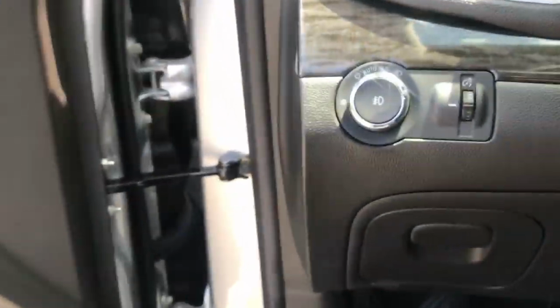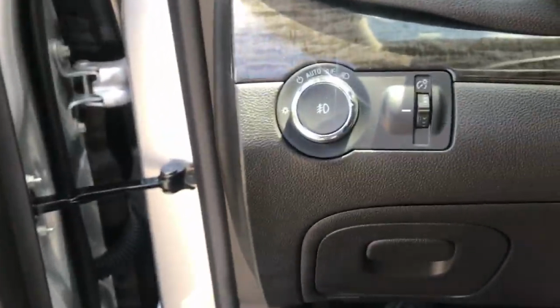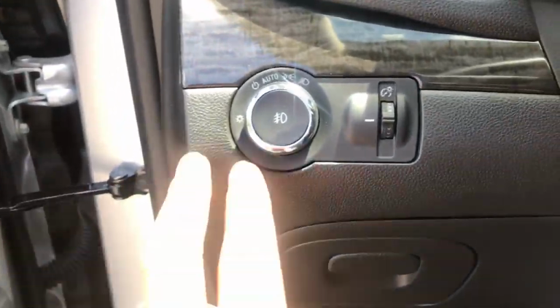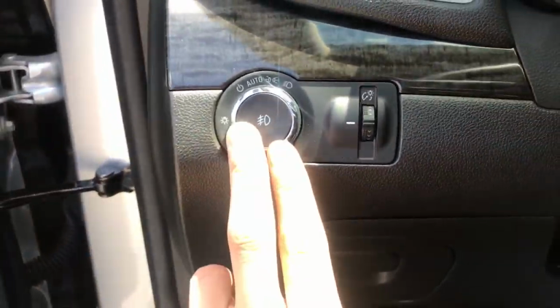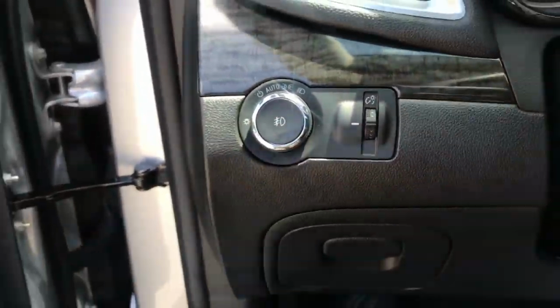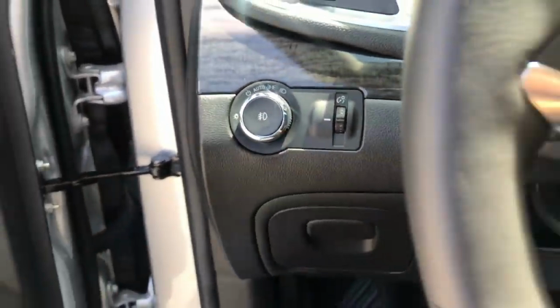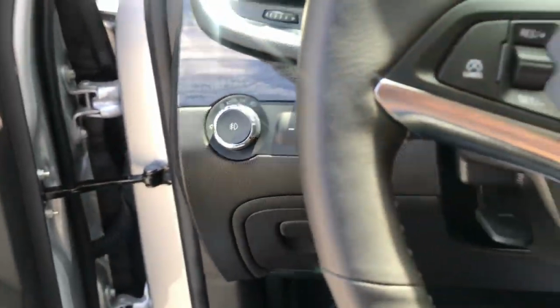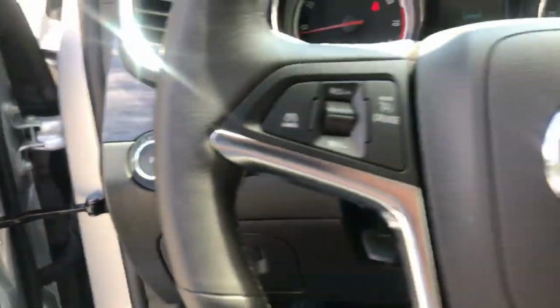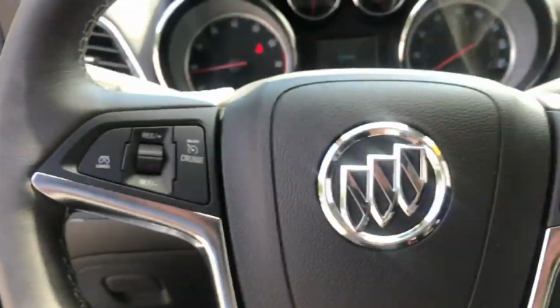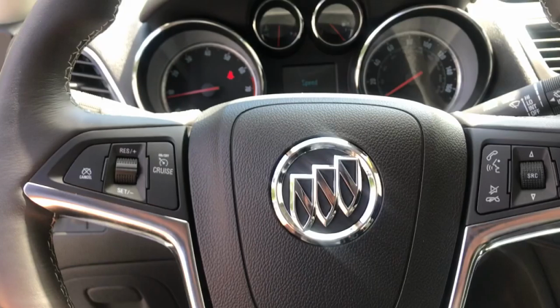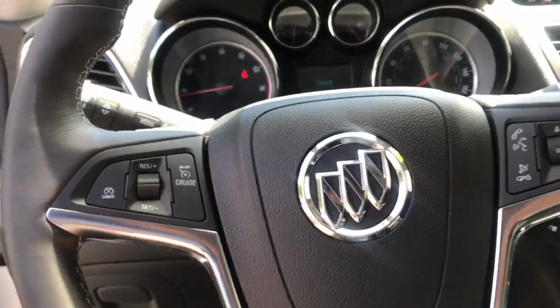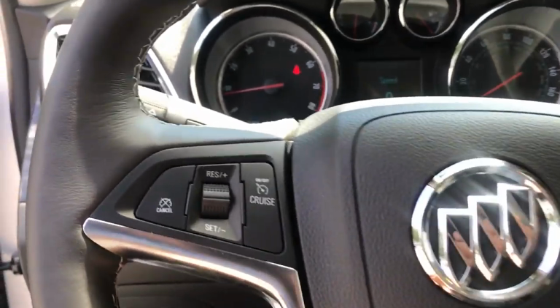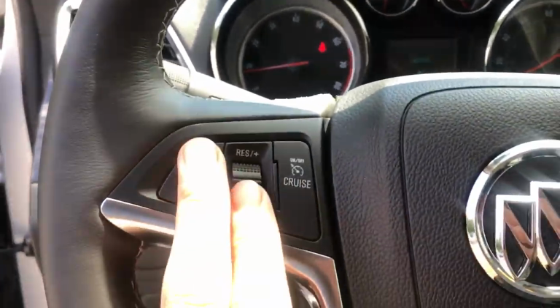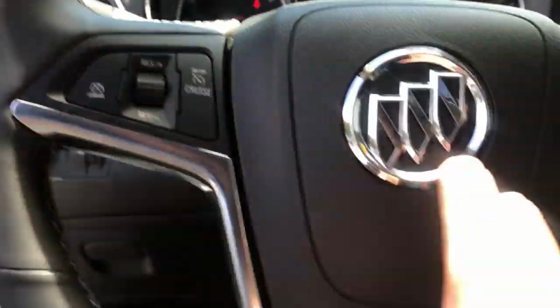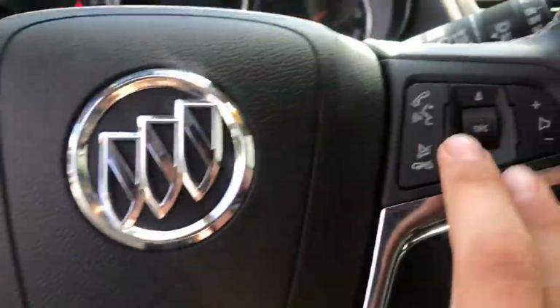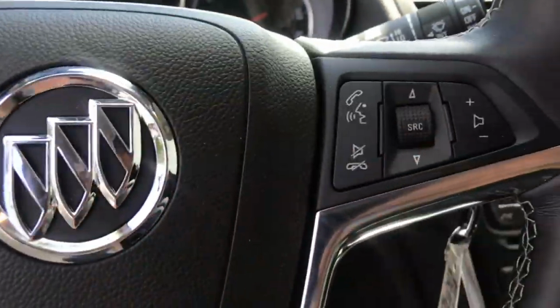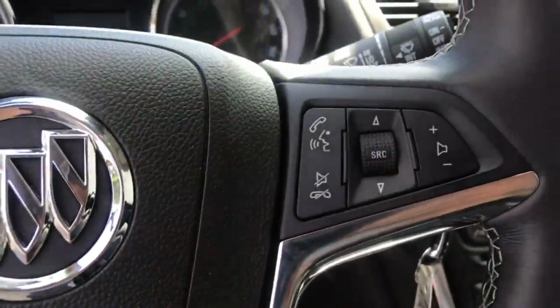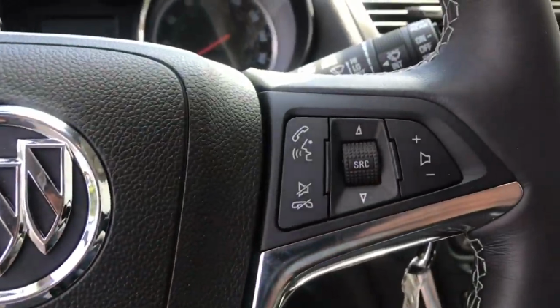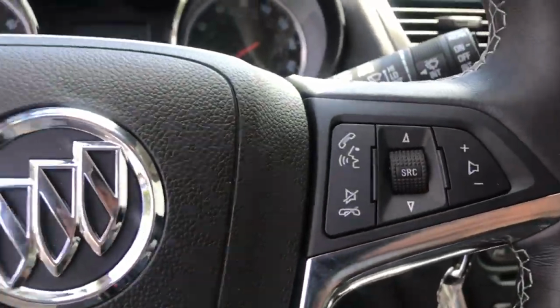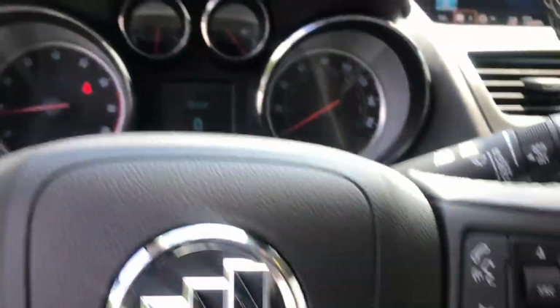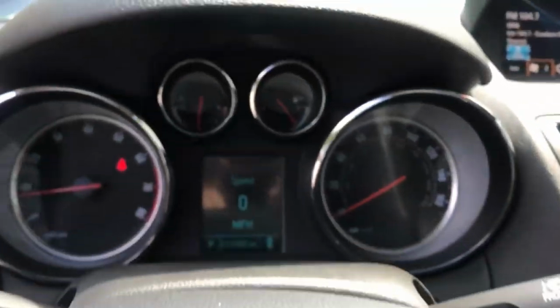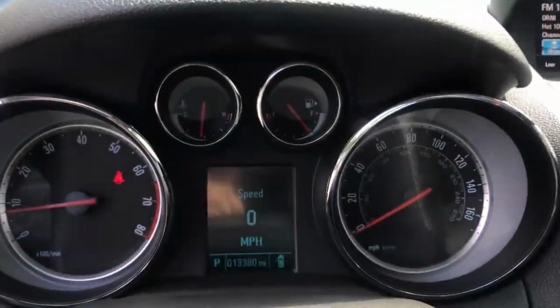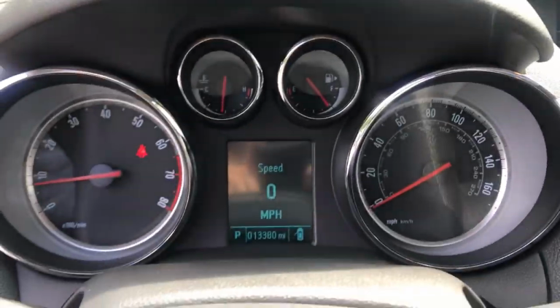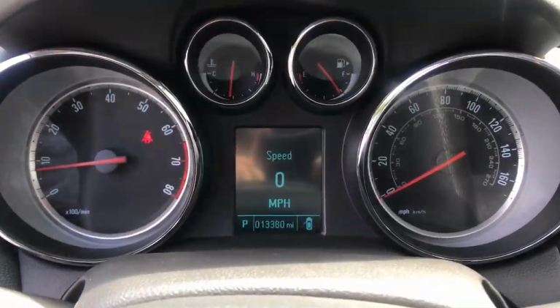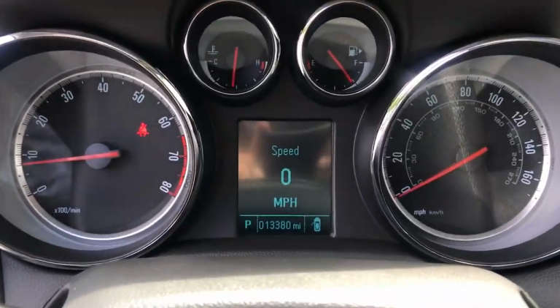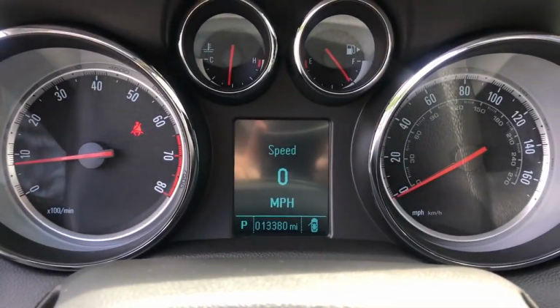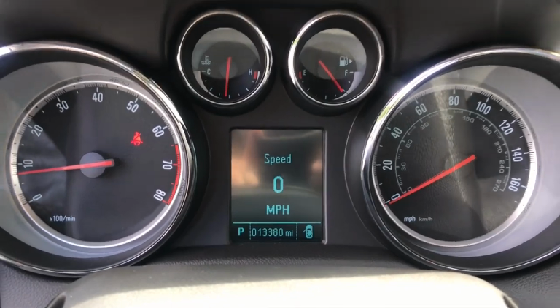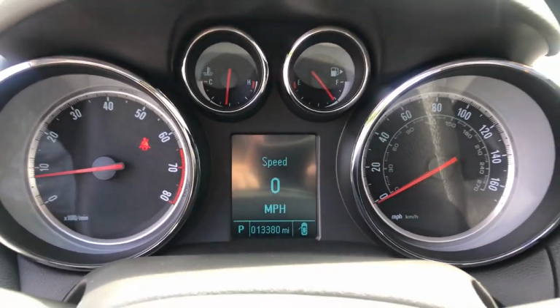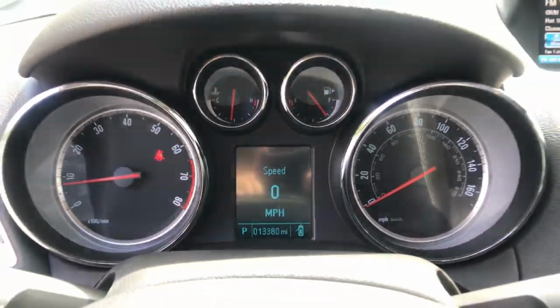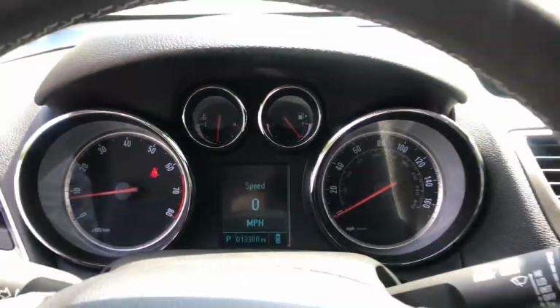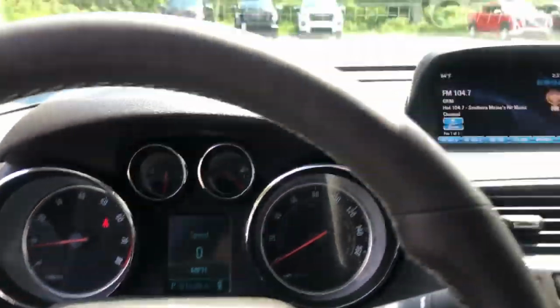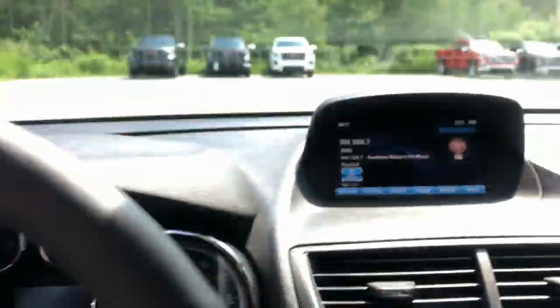Step on inside here, you've got your lighting controls. You've got some functionality on the wheel as well — your cruise control and some audio functions right there. Shot of the gauges here, 13,380 miles on this Buick.